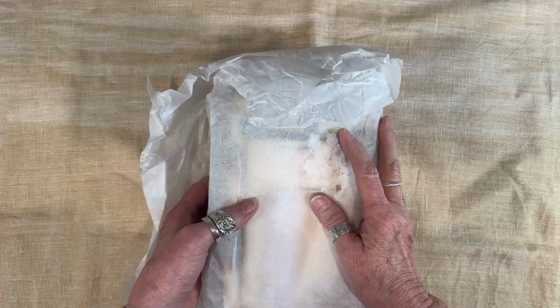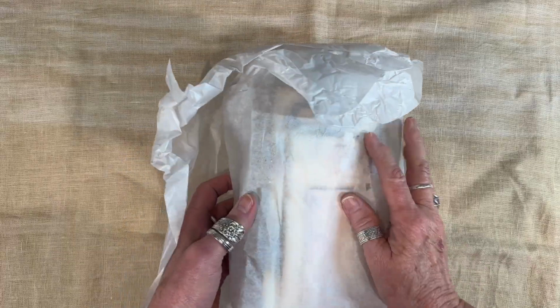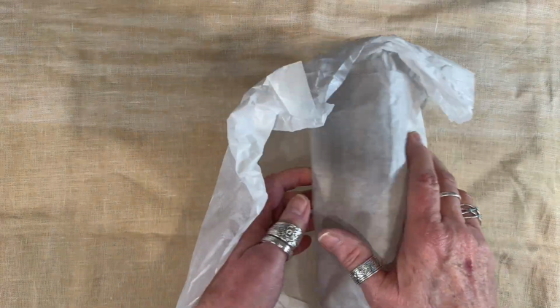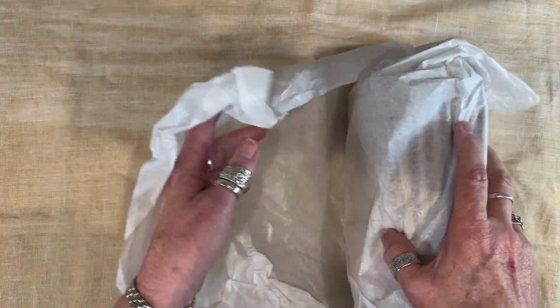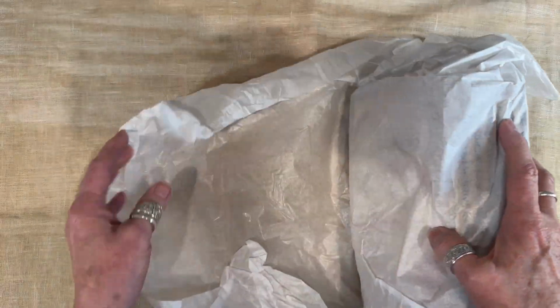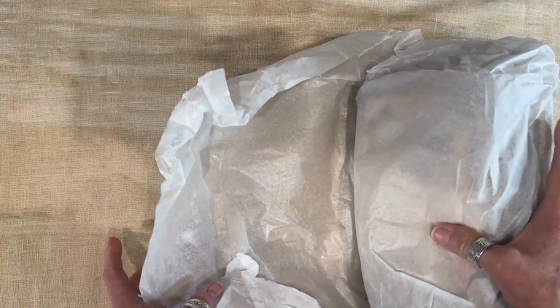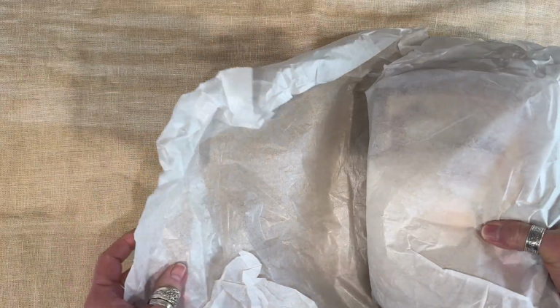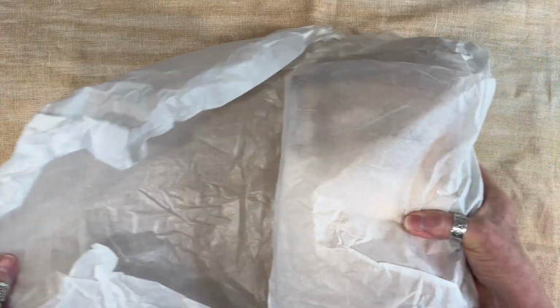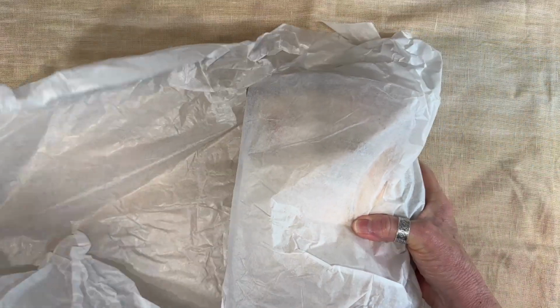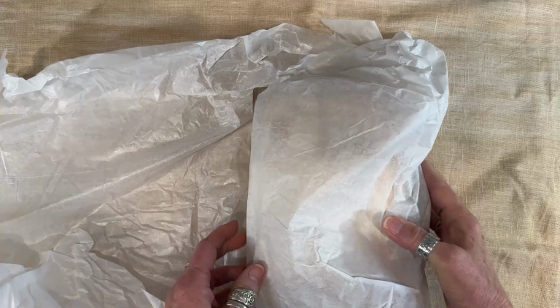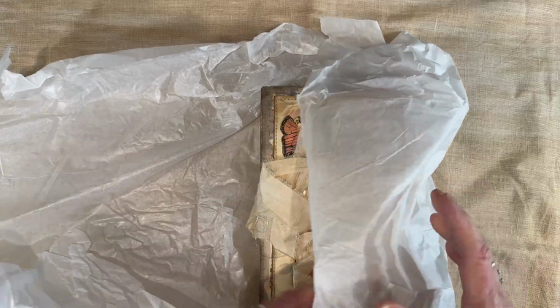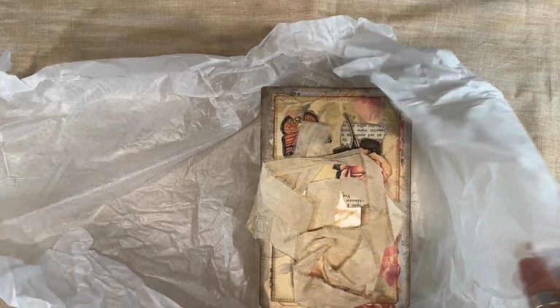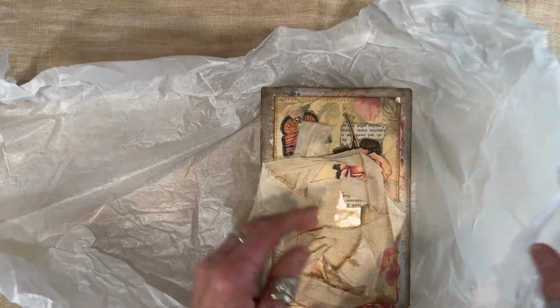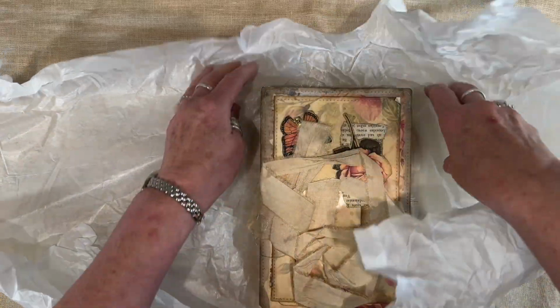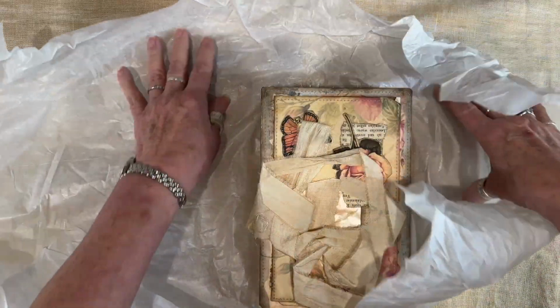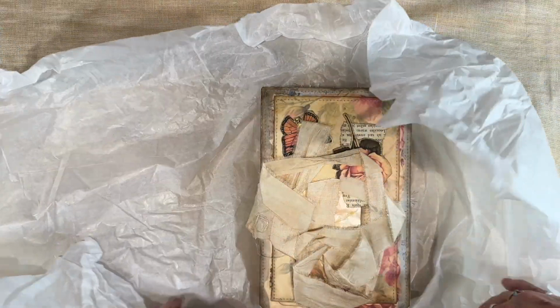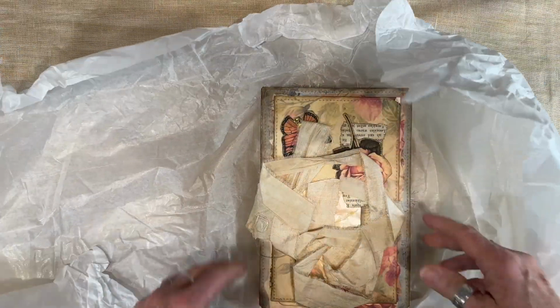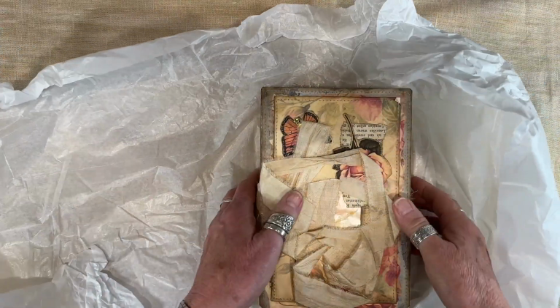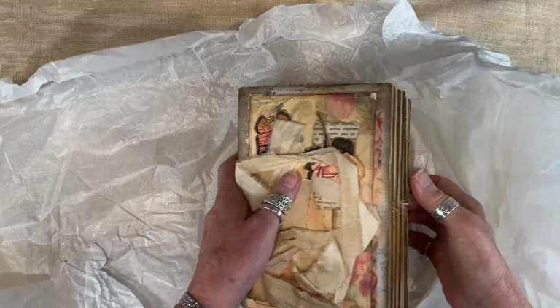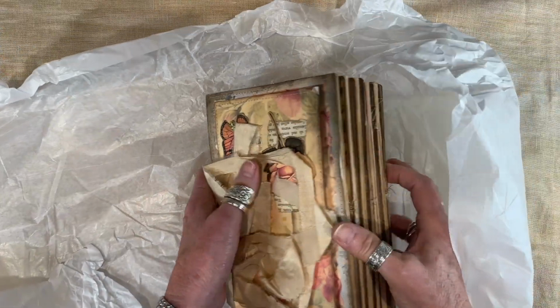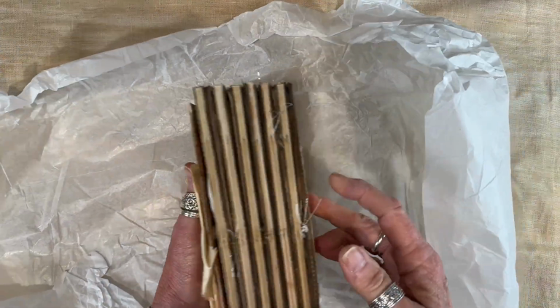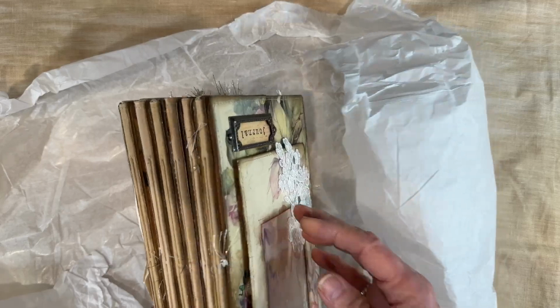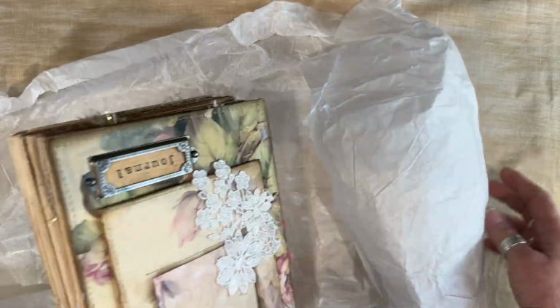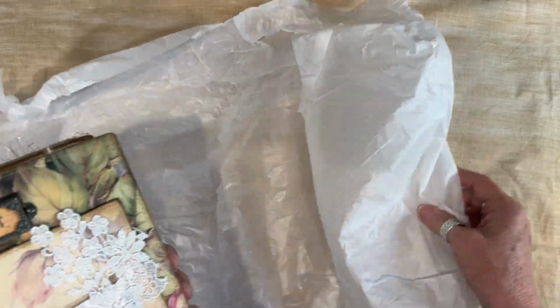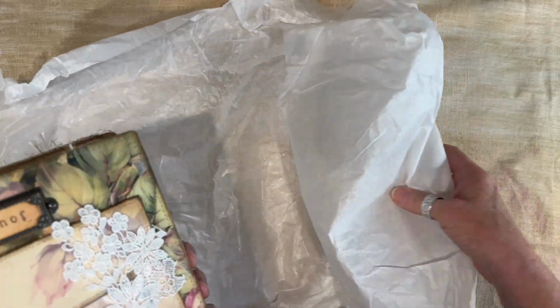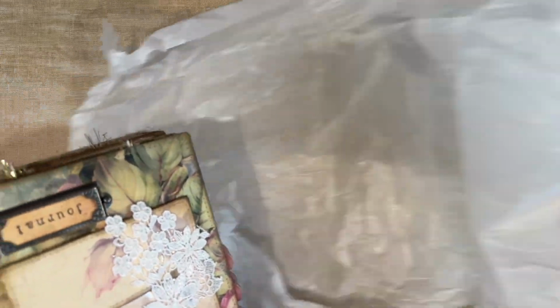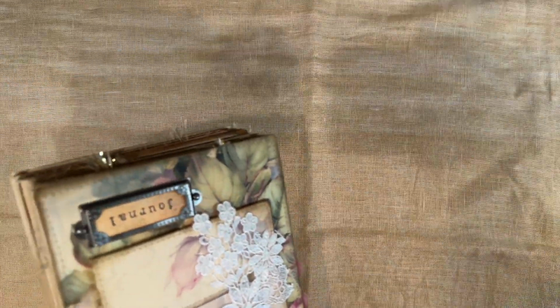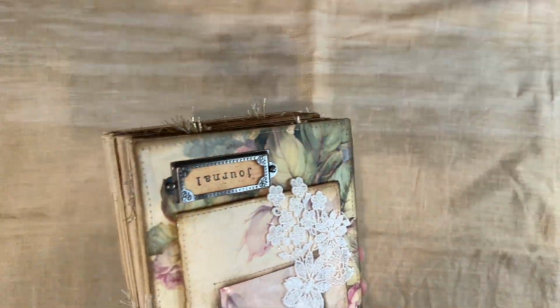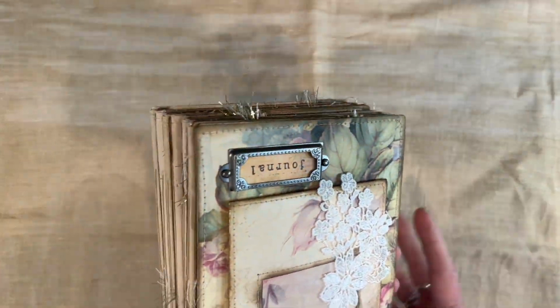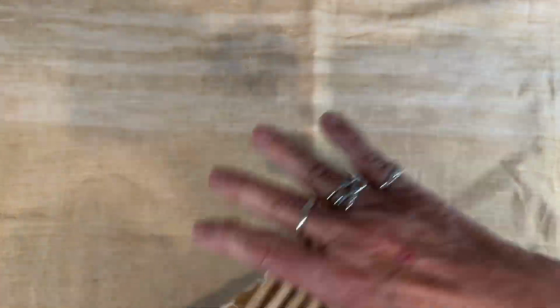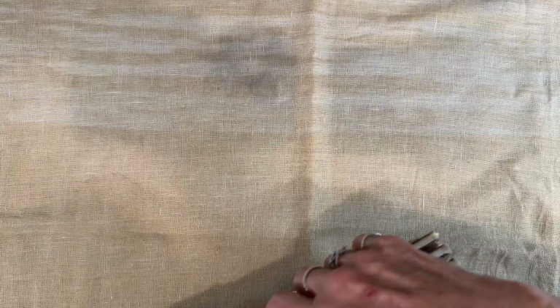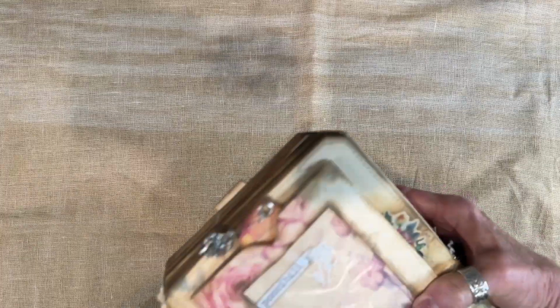This is how I store my journals until they get sold — they are wrapped in tissue paper and stored in a closed cabinet, so they're nice and protected.